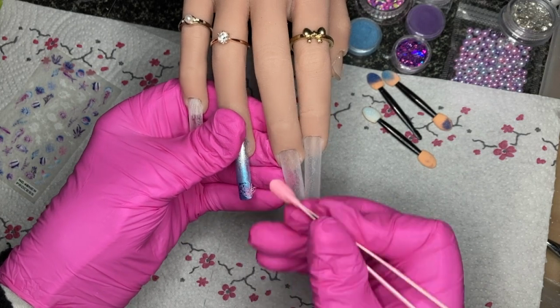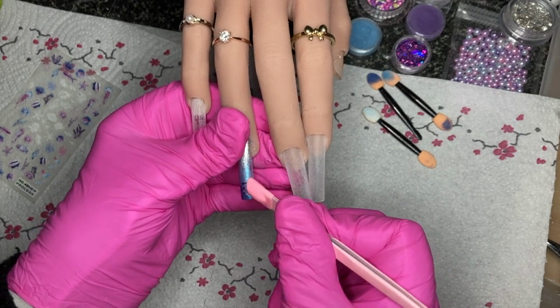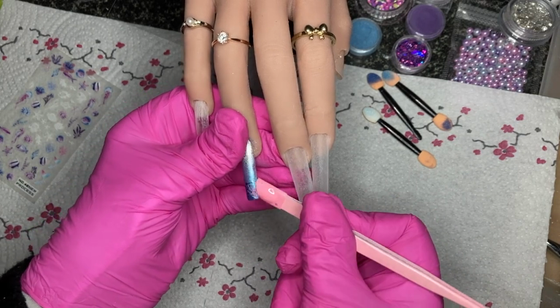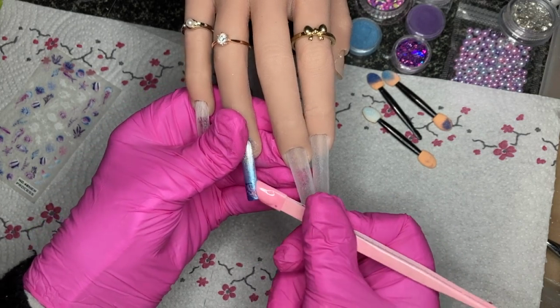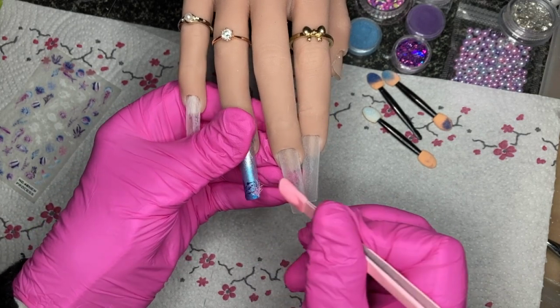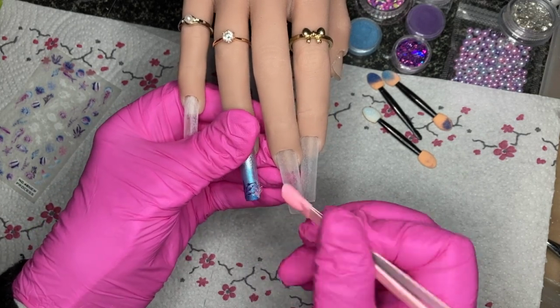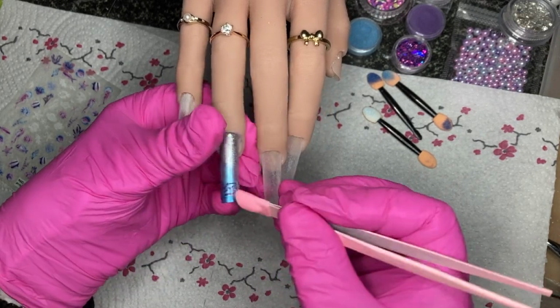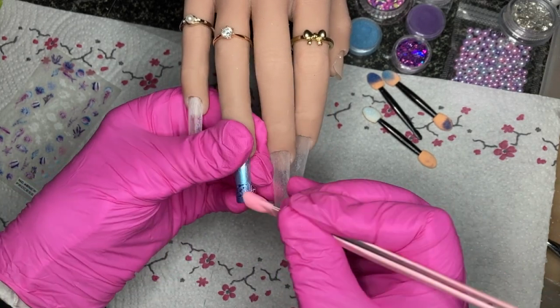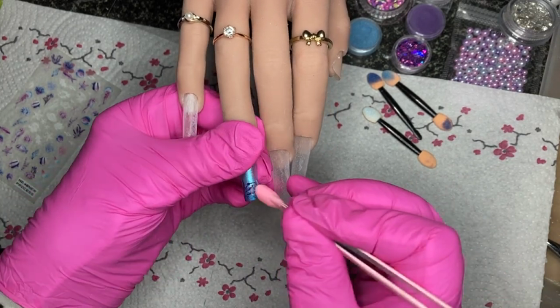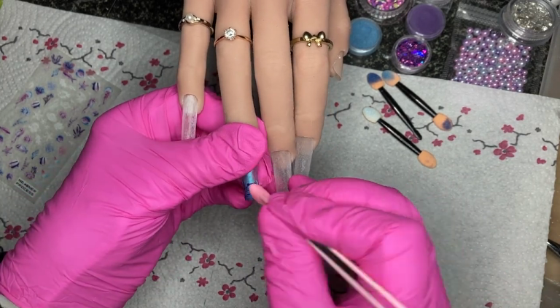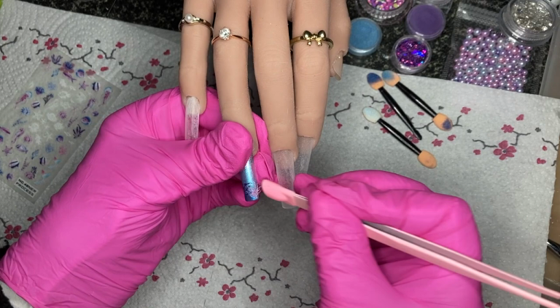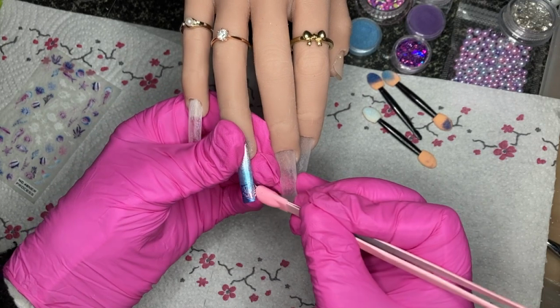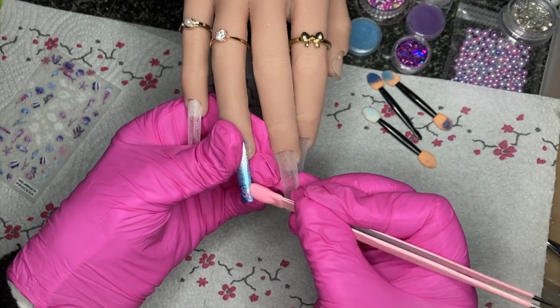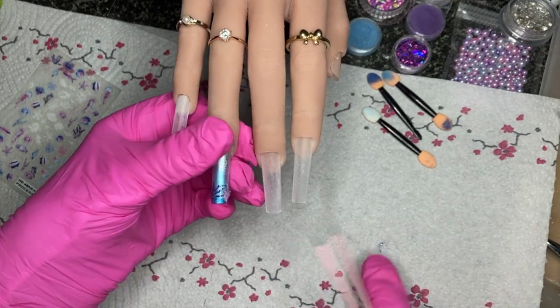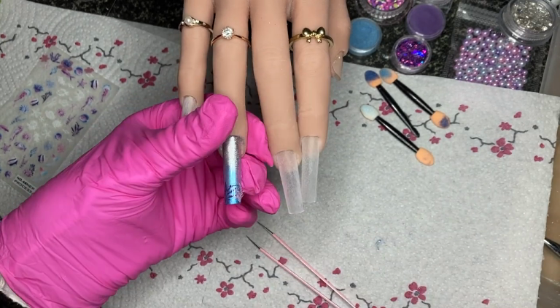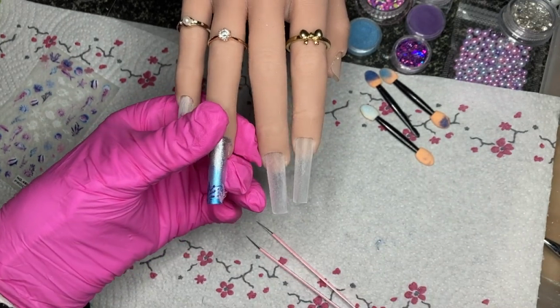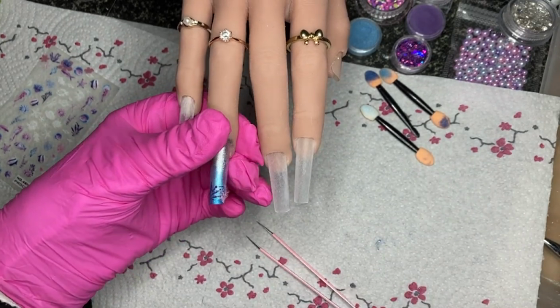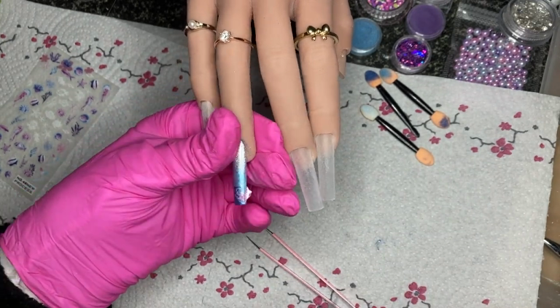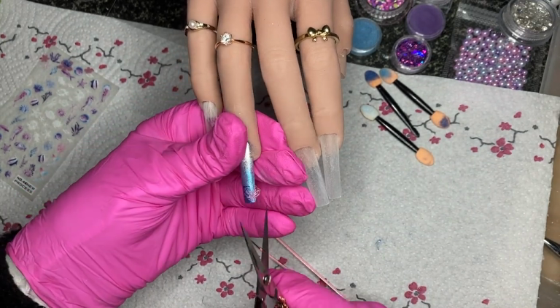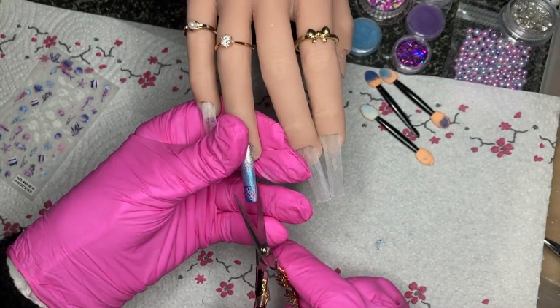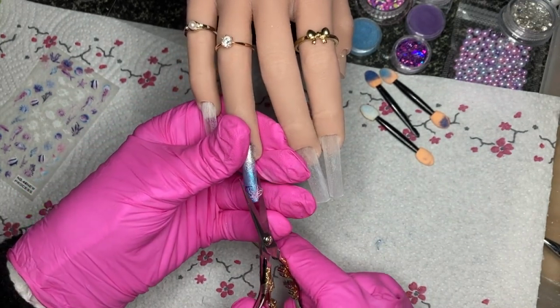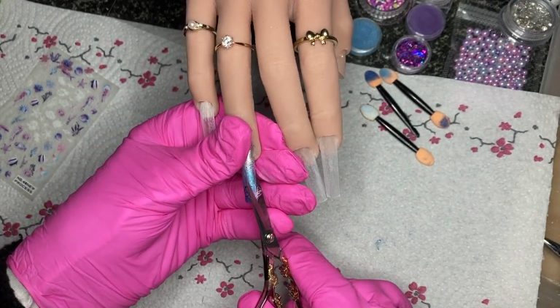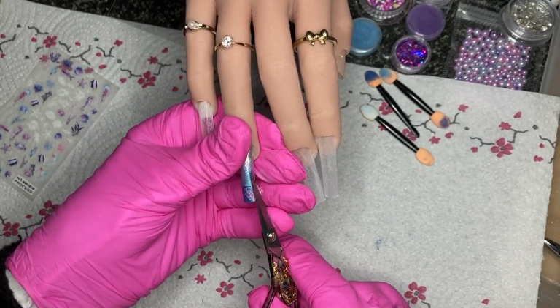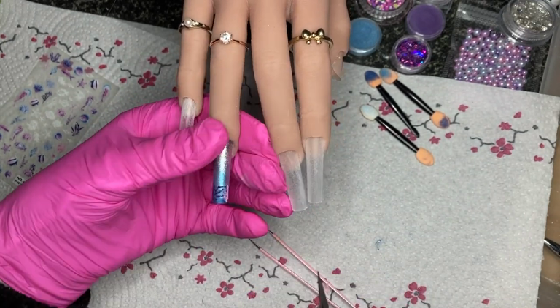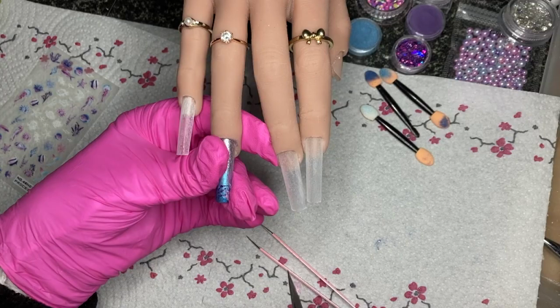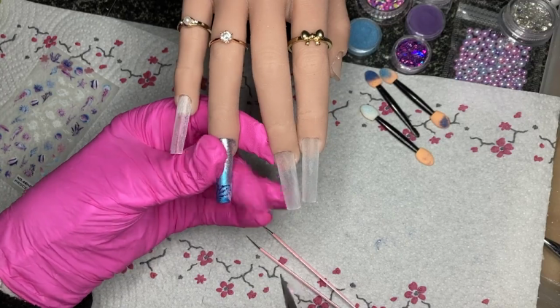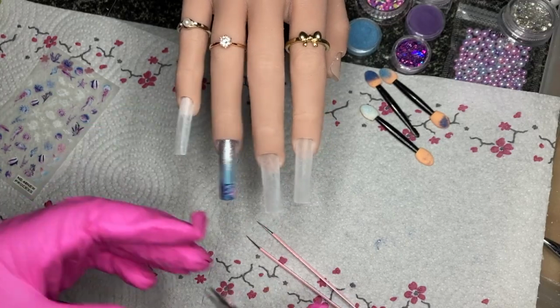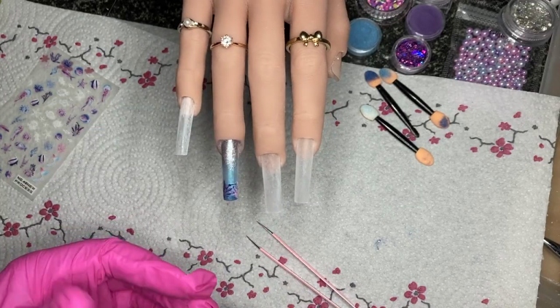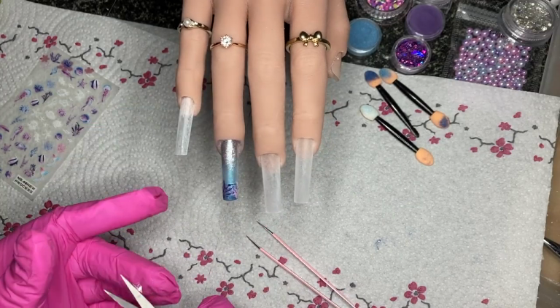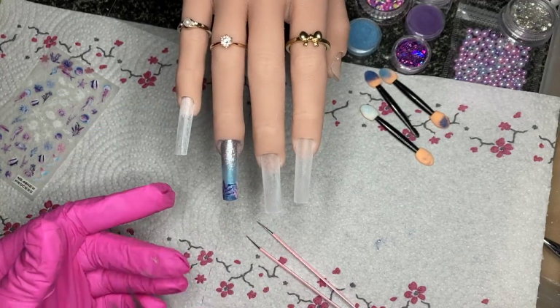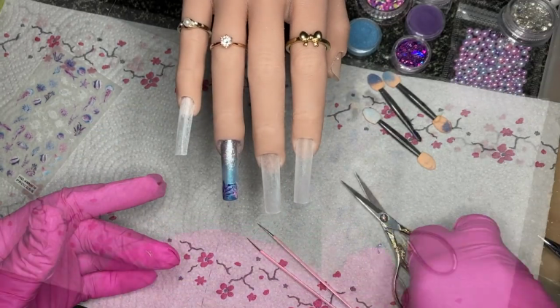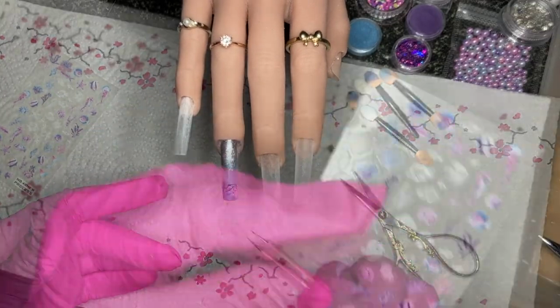The stickers are going onto the tacky layer, so you can also slide them around a little bit if you've placed them in the wrong position. Anything sticking off at the edge I'll just cut off.